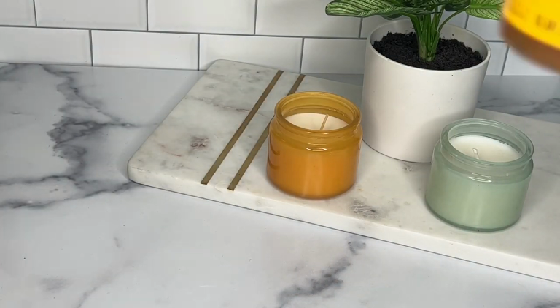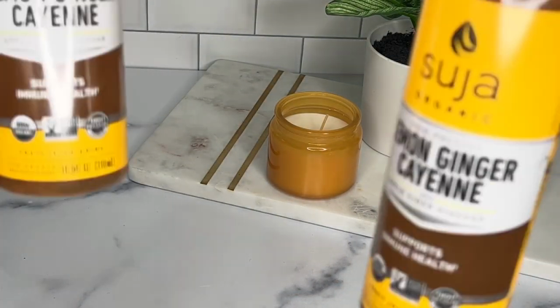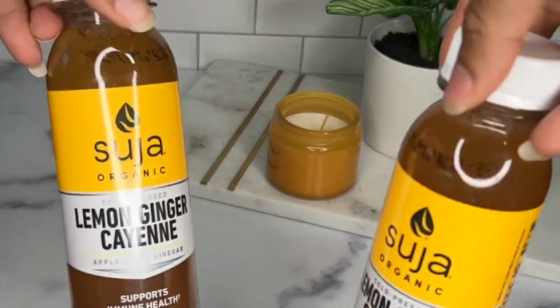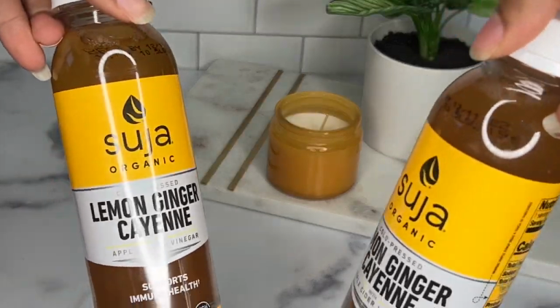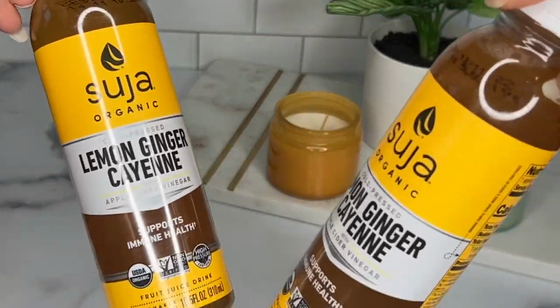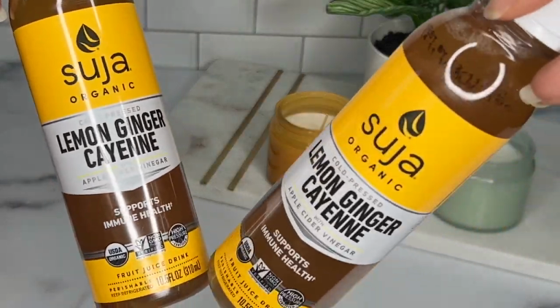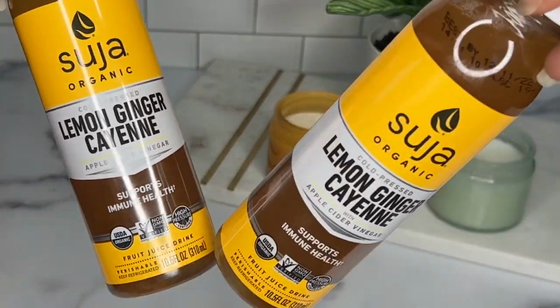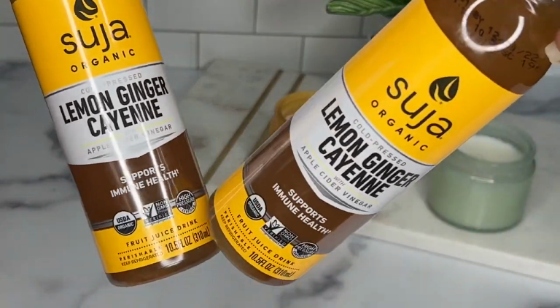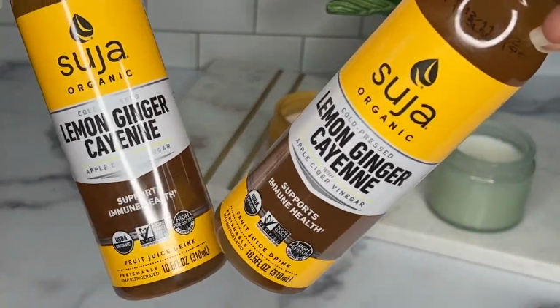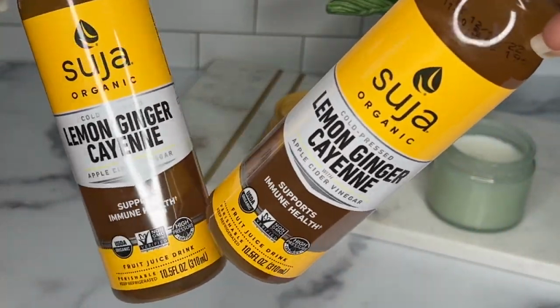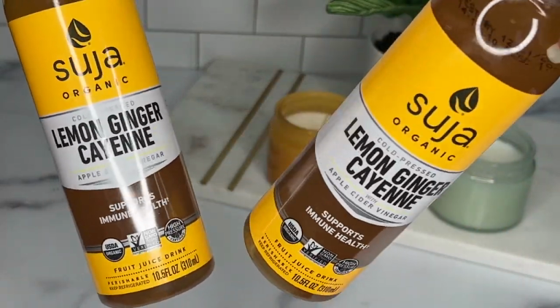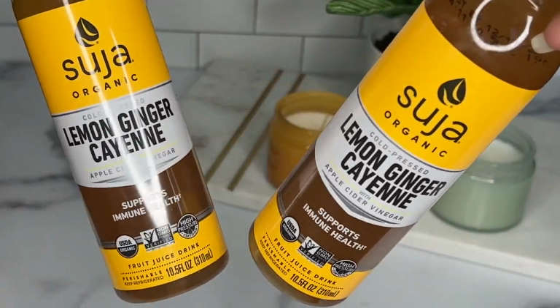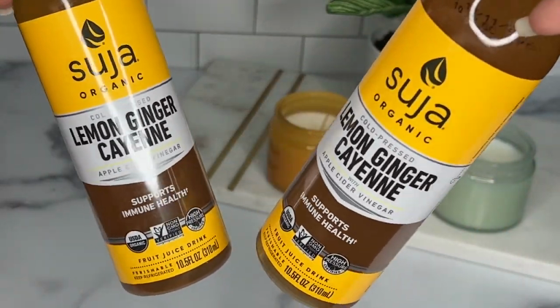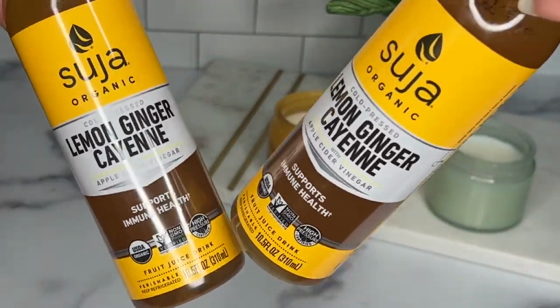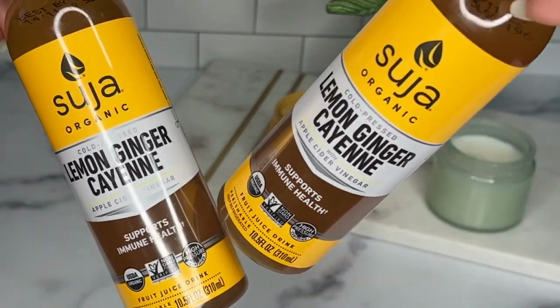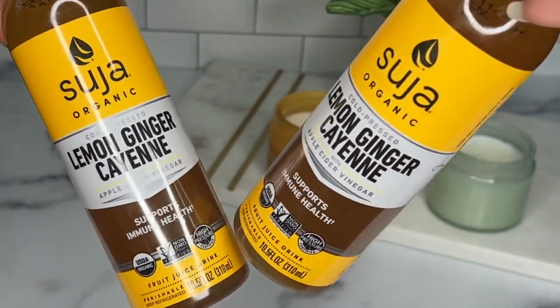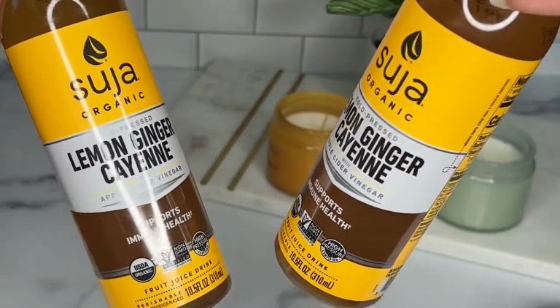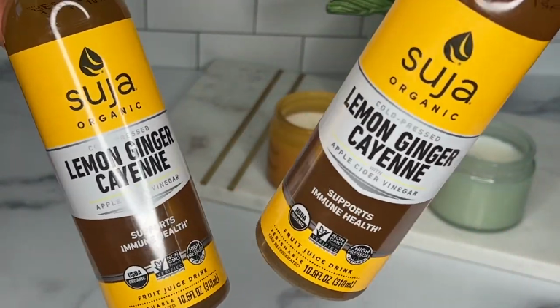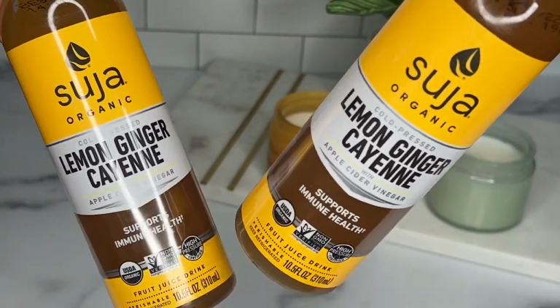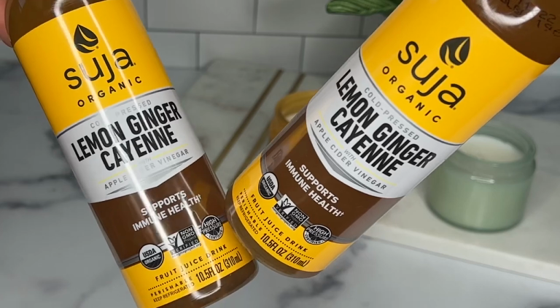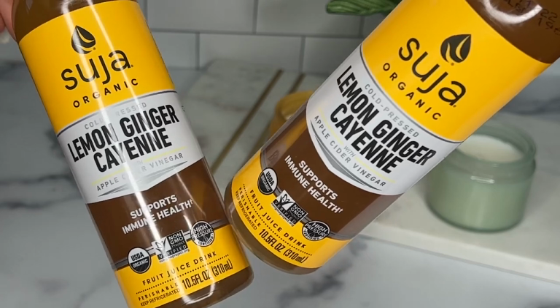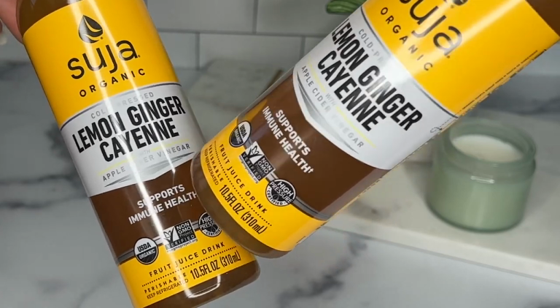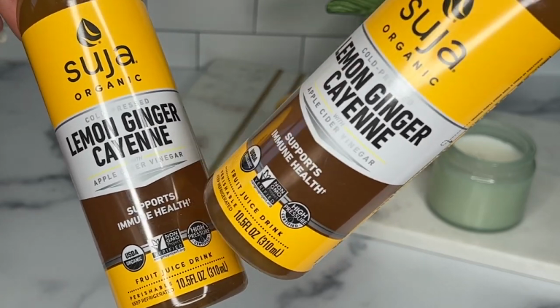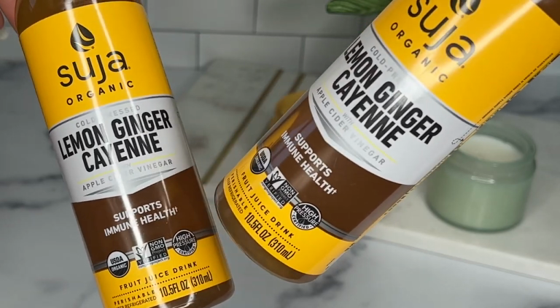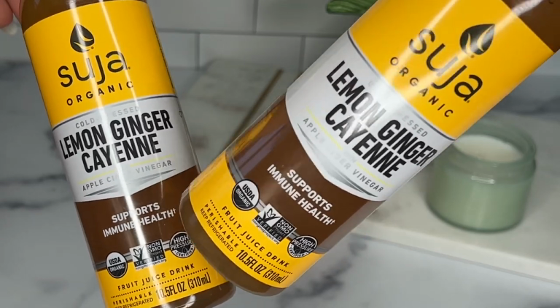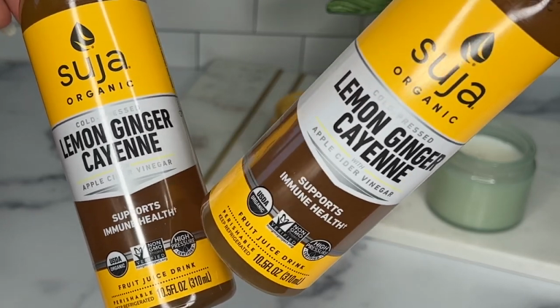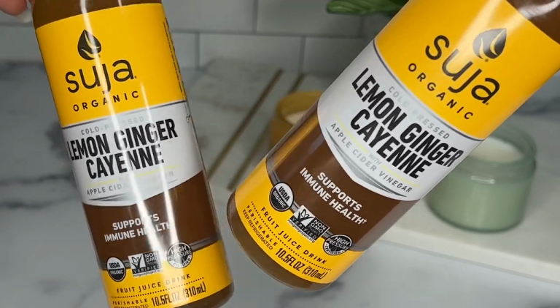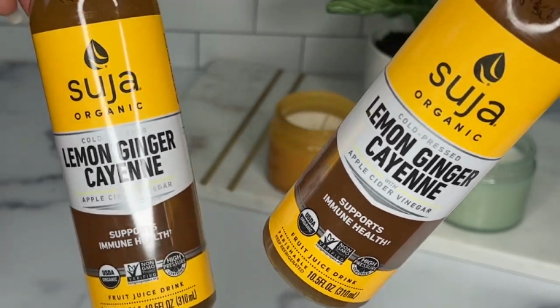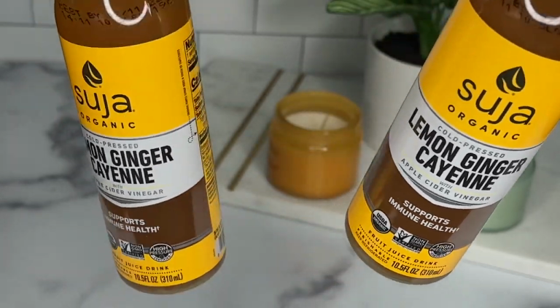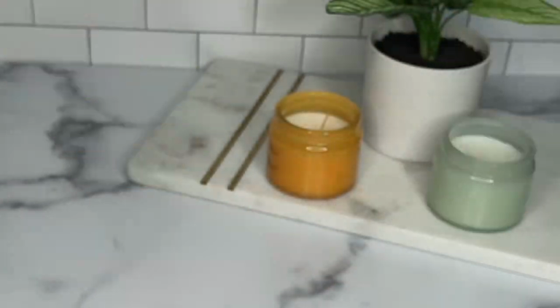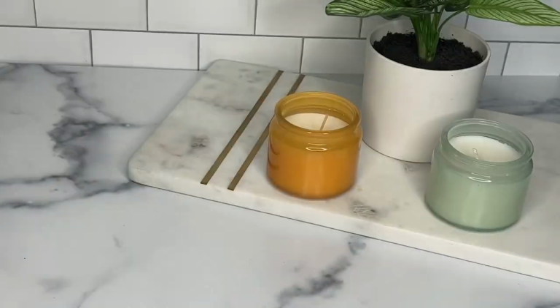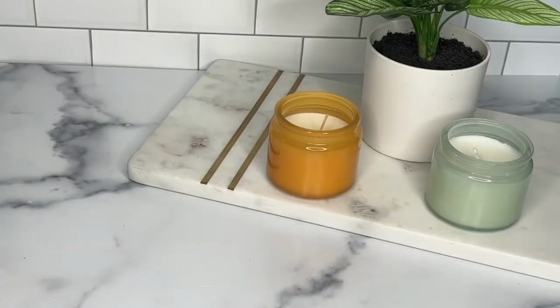Next up I have some lemon, ginger, and cayenne juices. I thought the cayenne would be overpowering but it's actually the lemon that stands out, and I'm not mad at it. So if you're looking for juices, here they are.